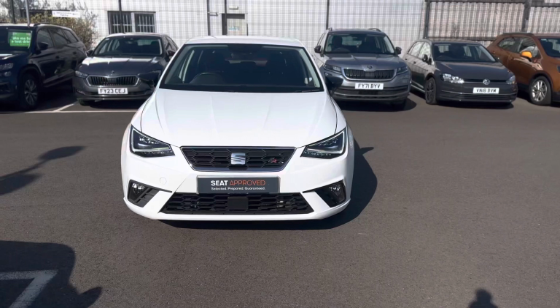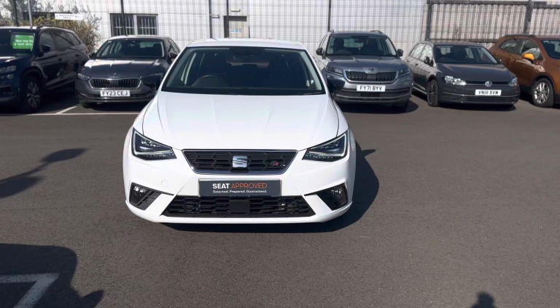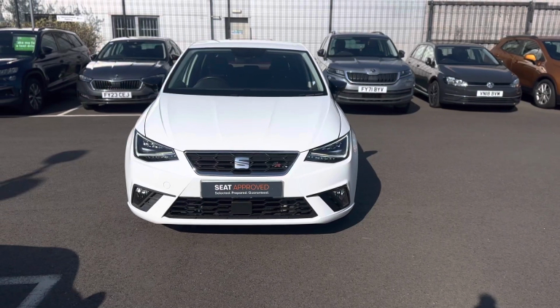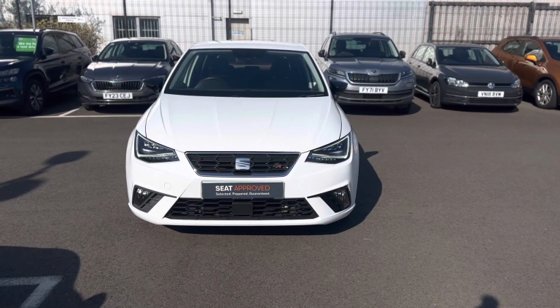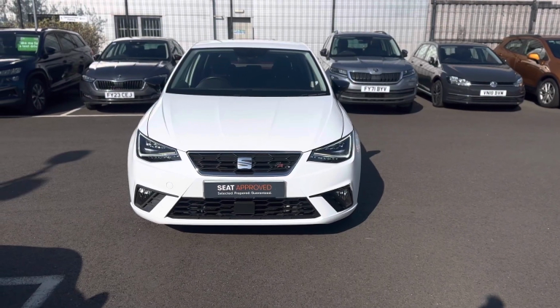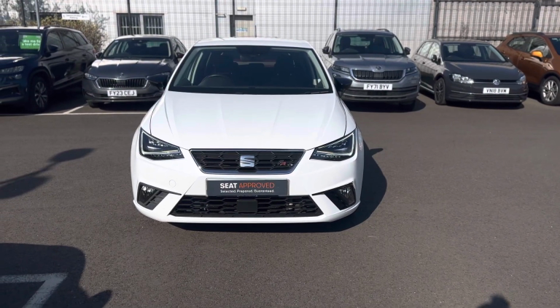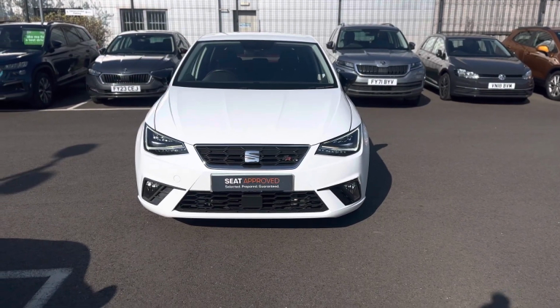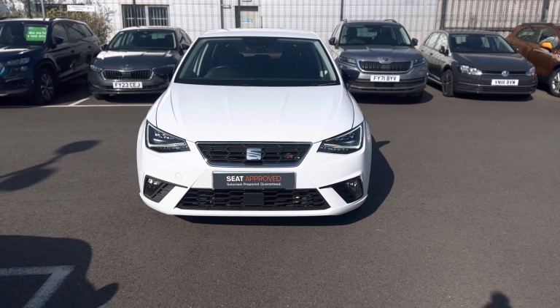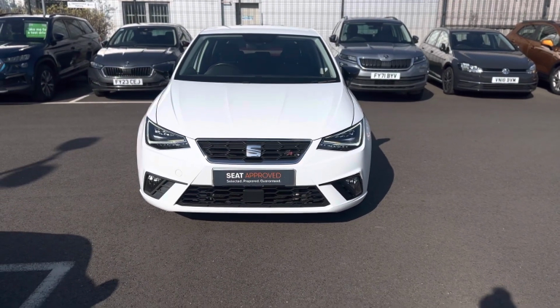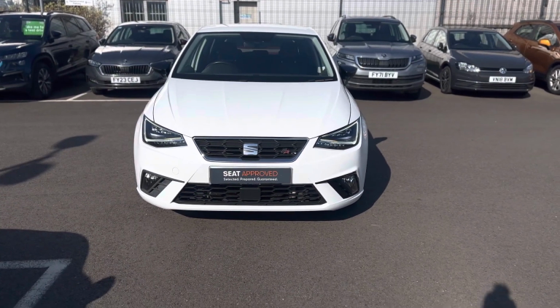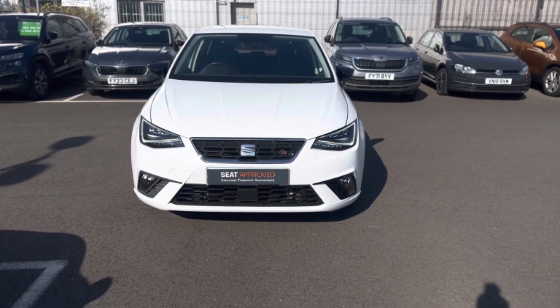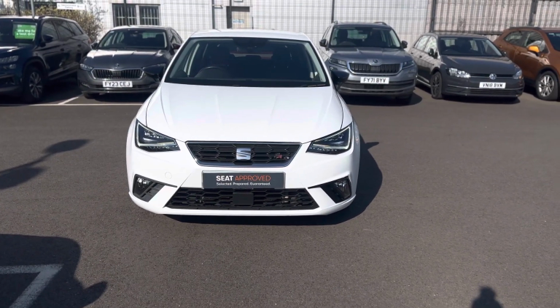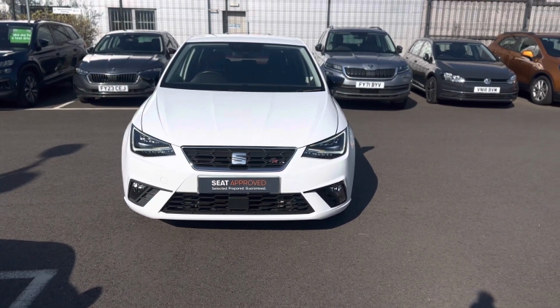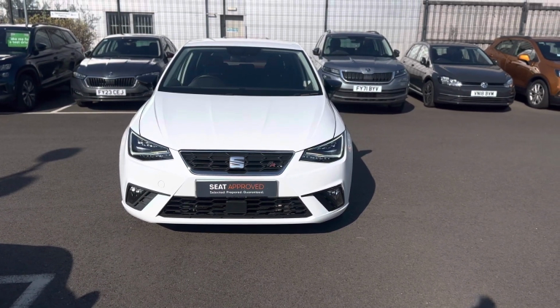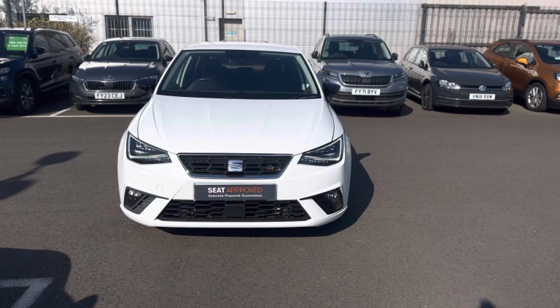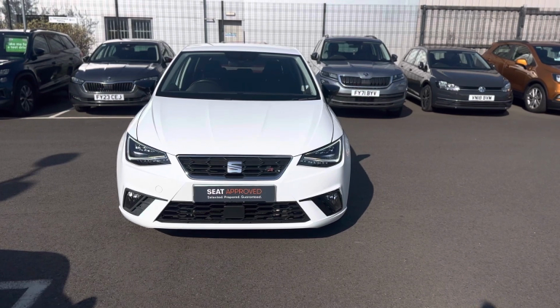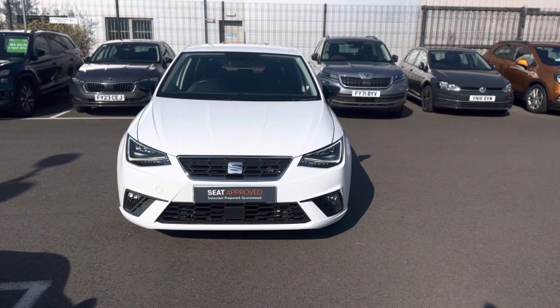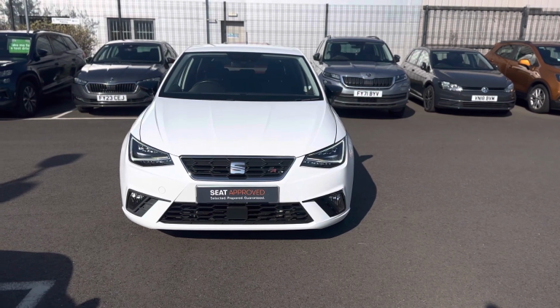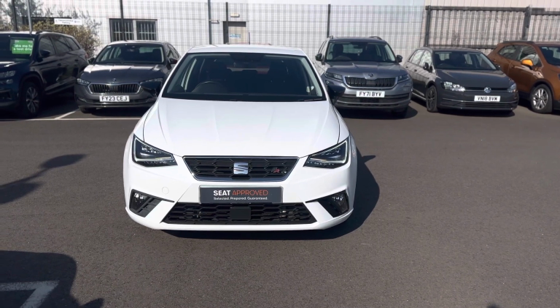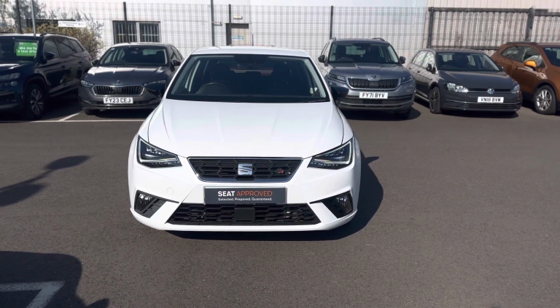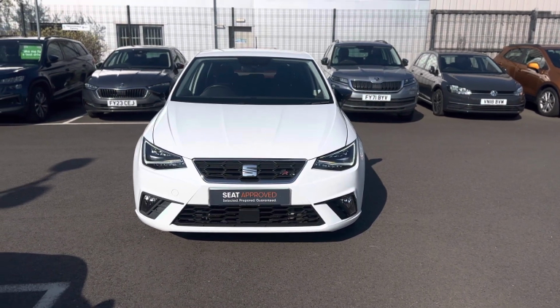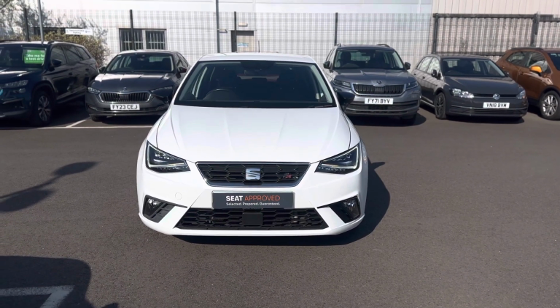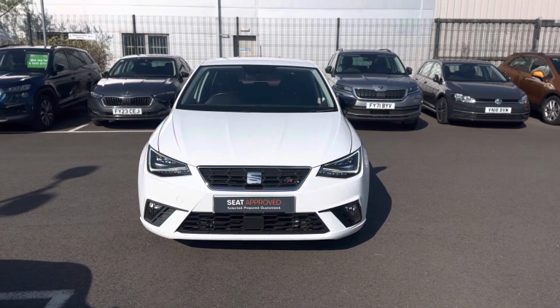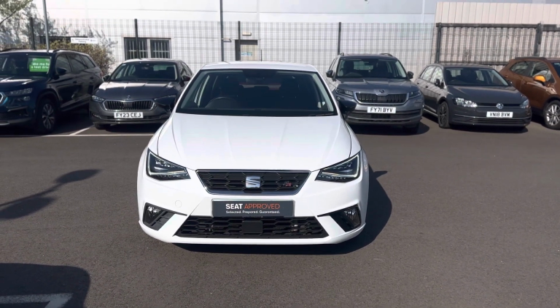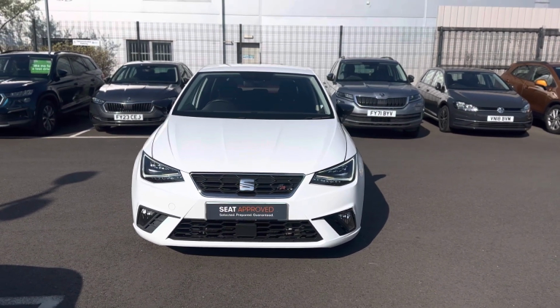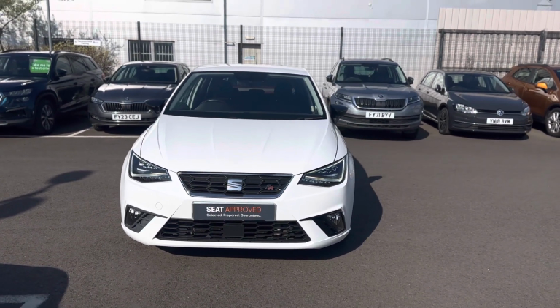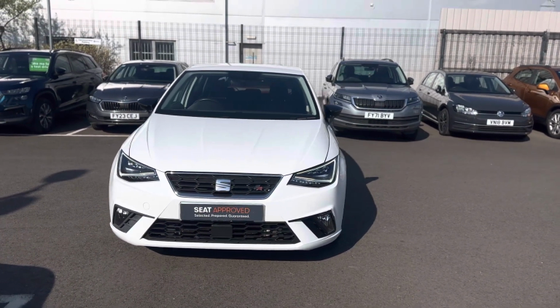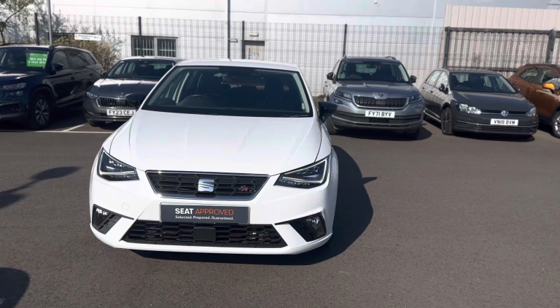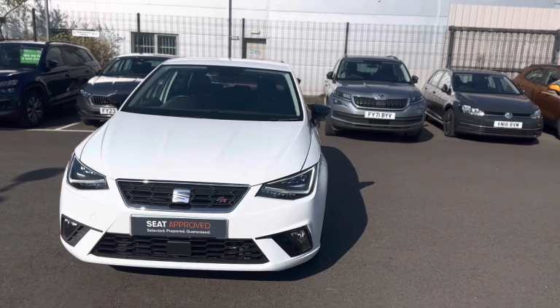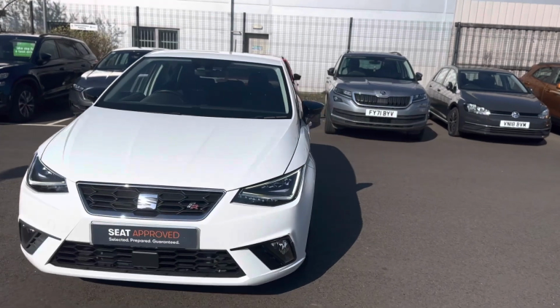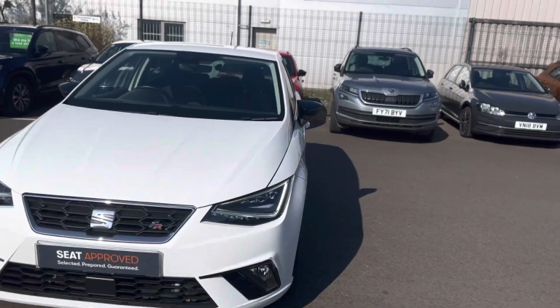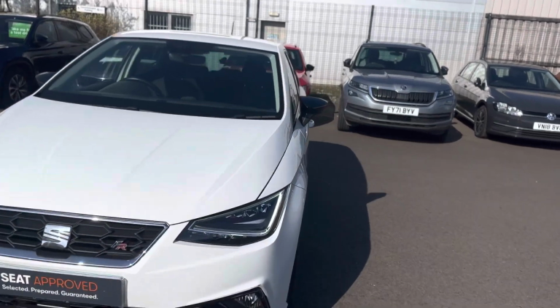Hello and welcome to DMQ Seat in Grimsby. Here we have the Seat Ibiza FR 1.0L 115 in Nevada White. I'll show you around a few features of the vehicle.